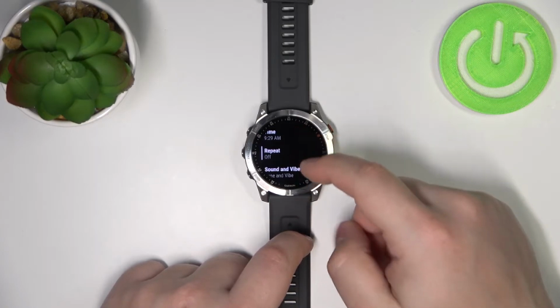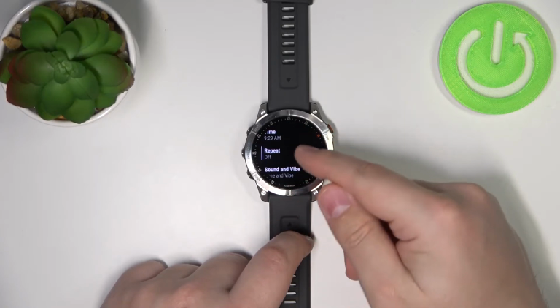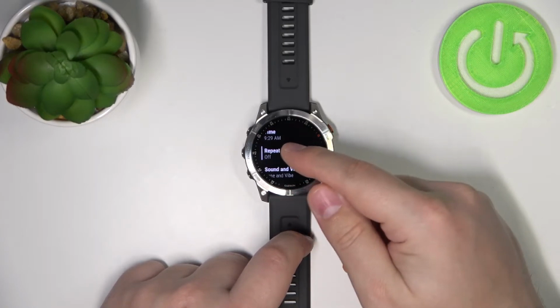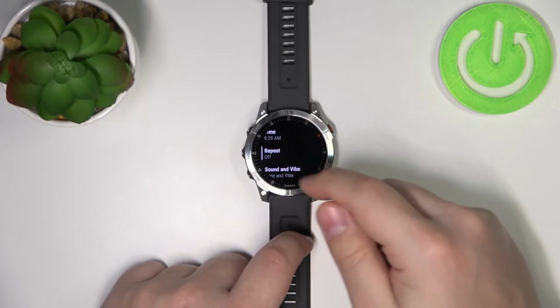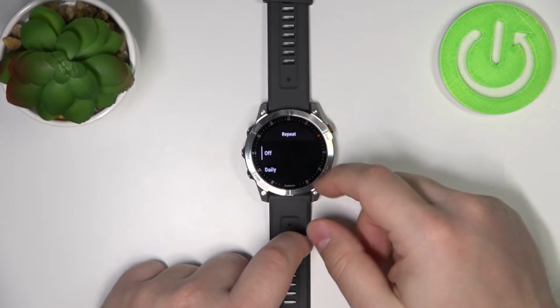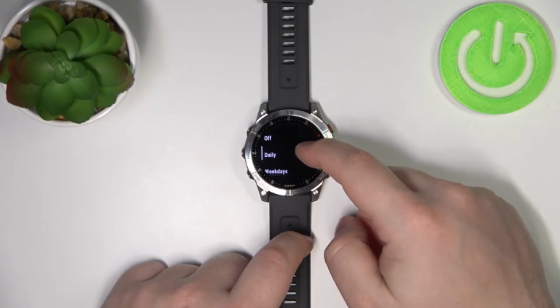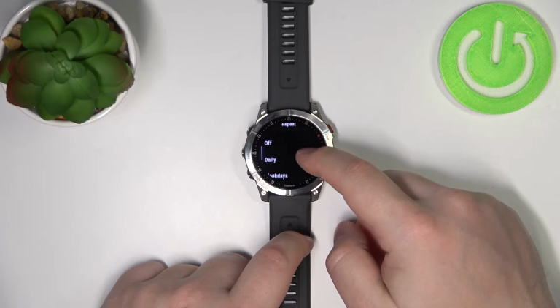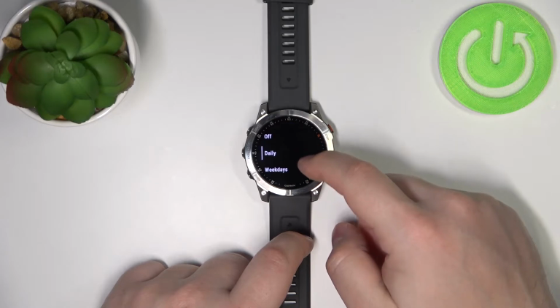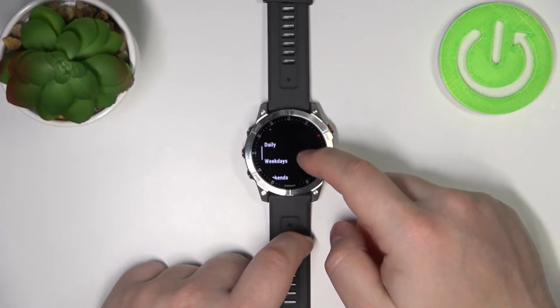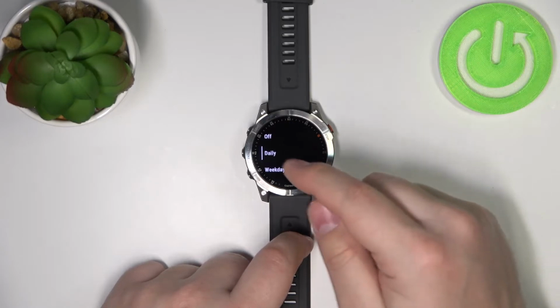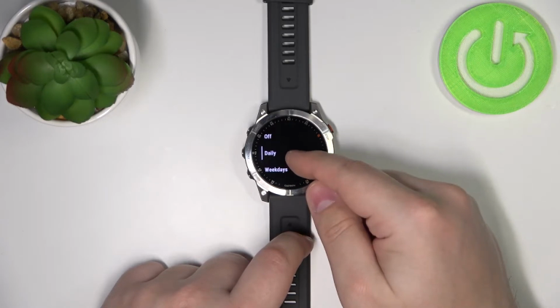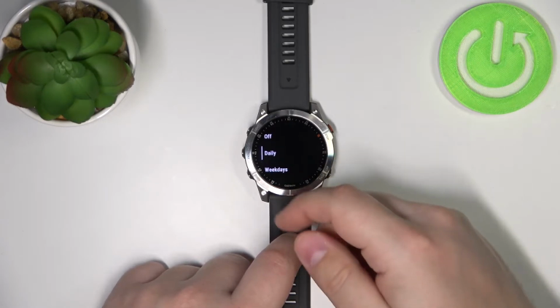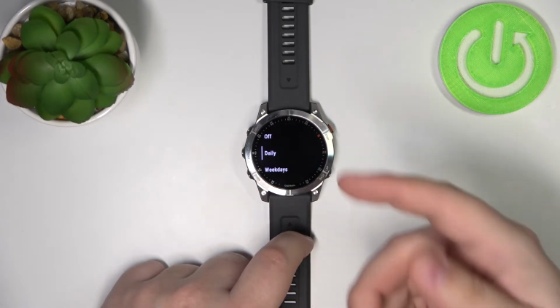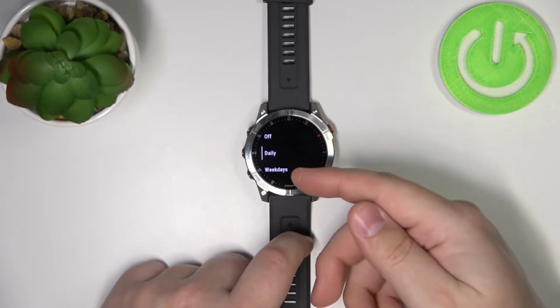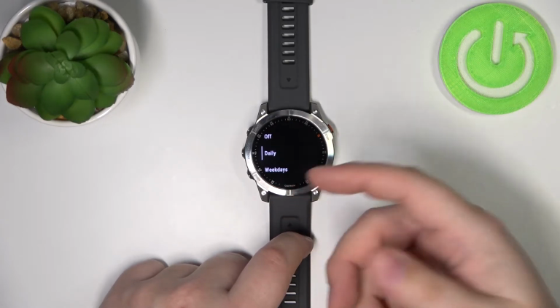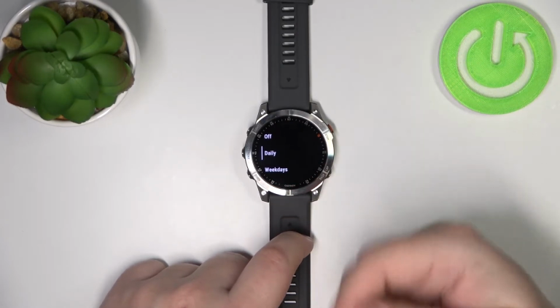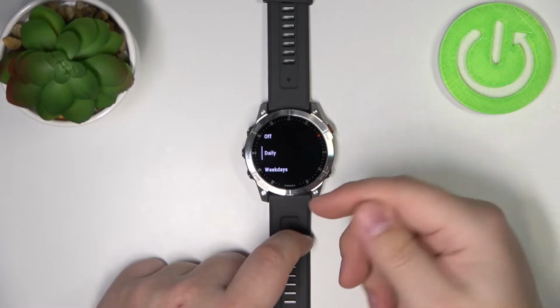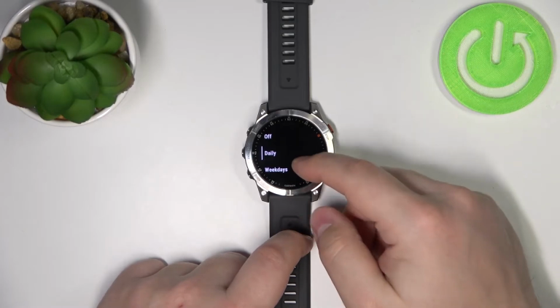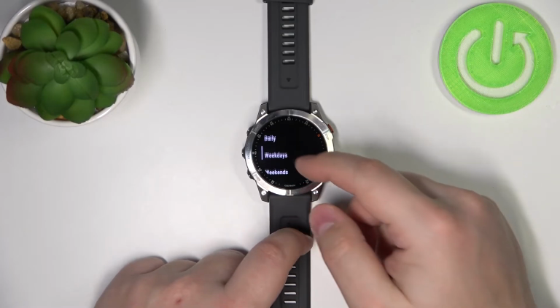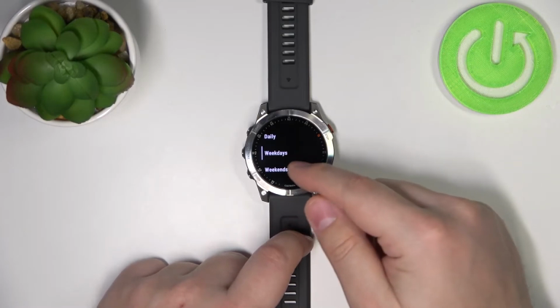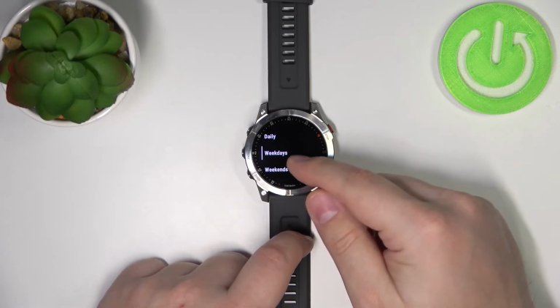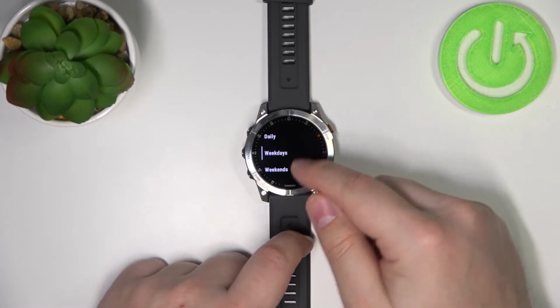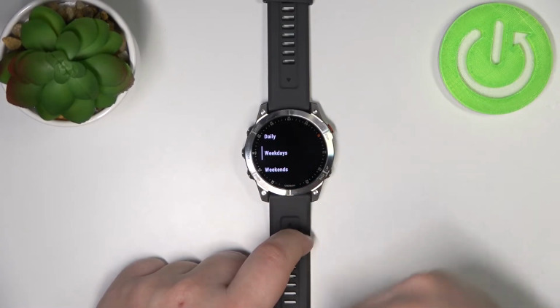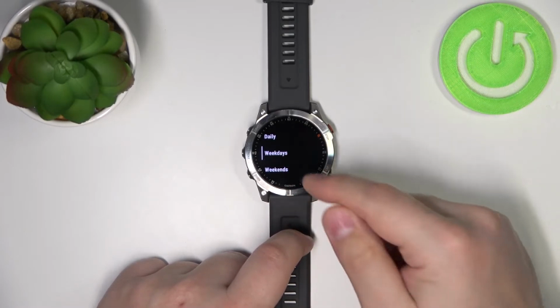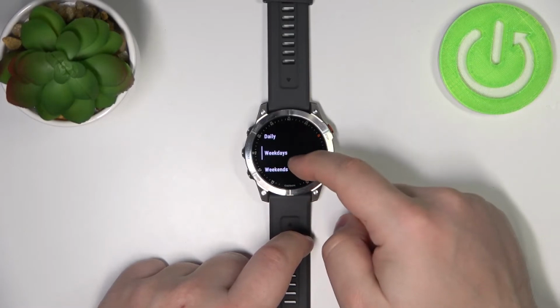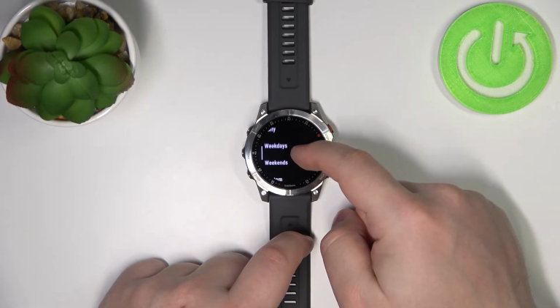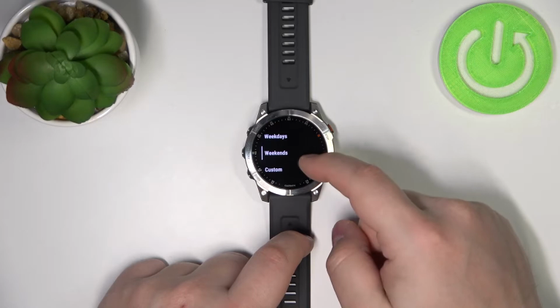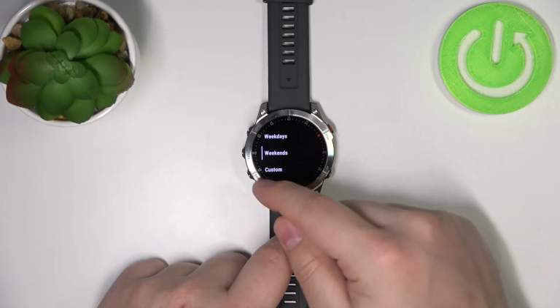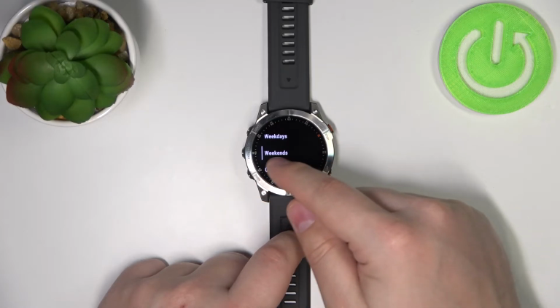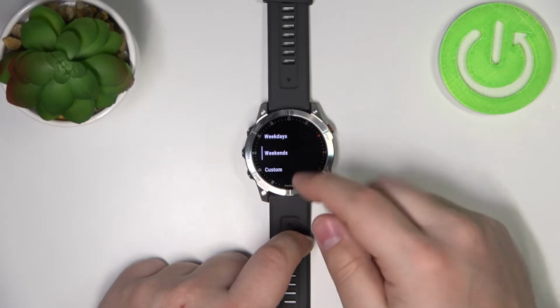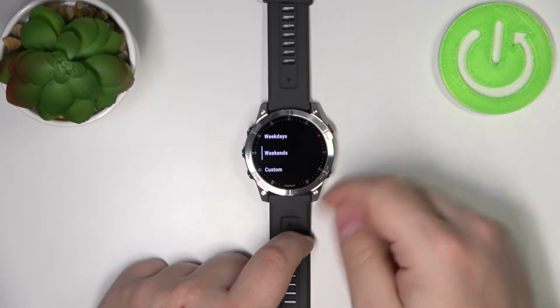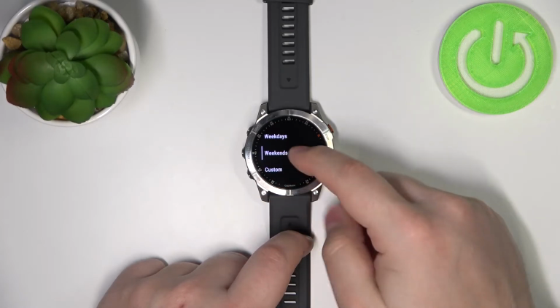You can tap on repeat and here you can select options like daily — if you select this one, it's going to repeat every day. If you select weekdays, it's going to ring on weekdays. If you select weekends, it's going to ring on weekends.